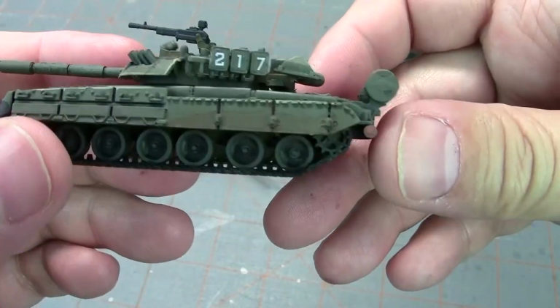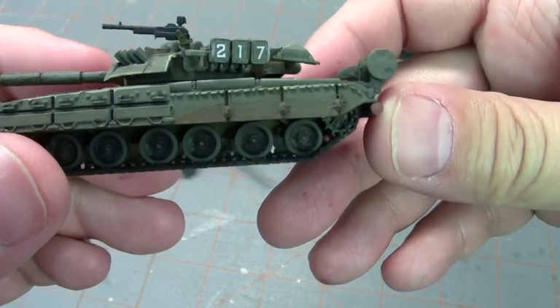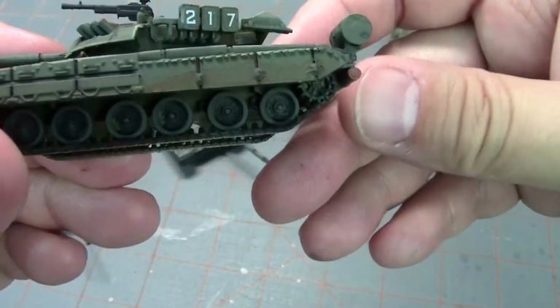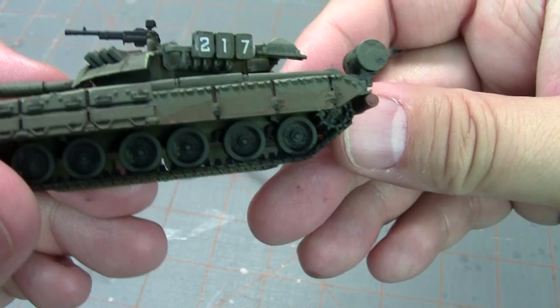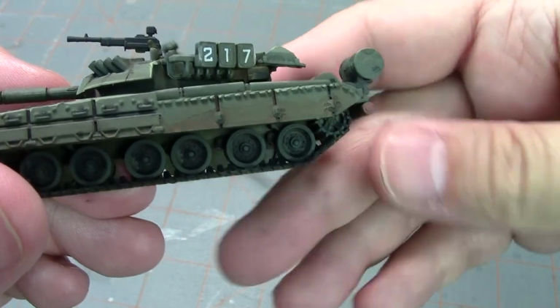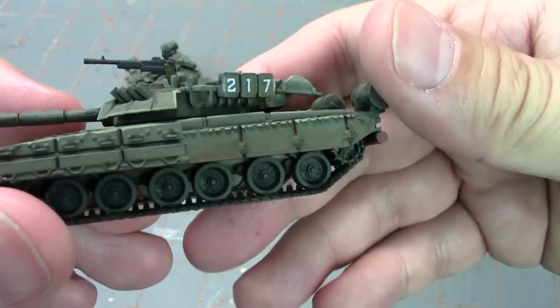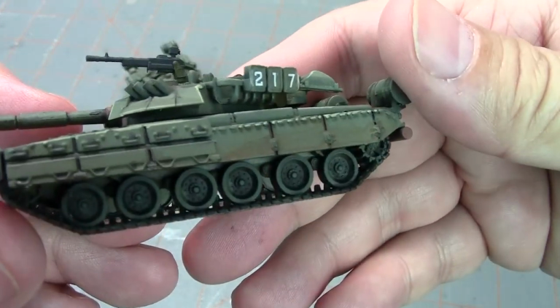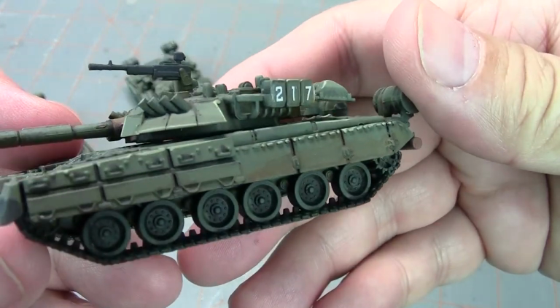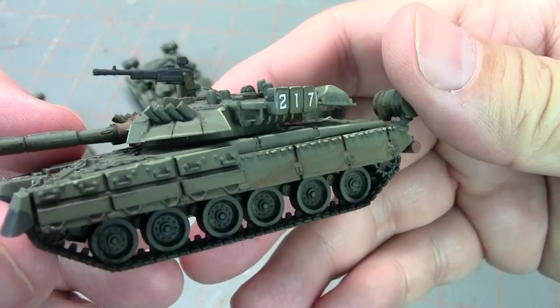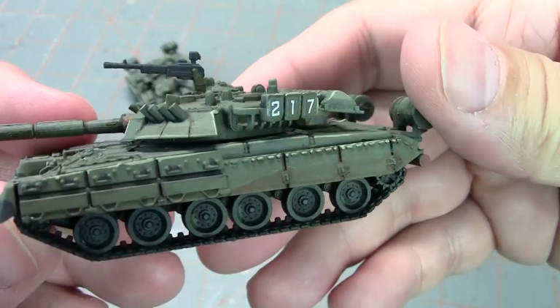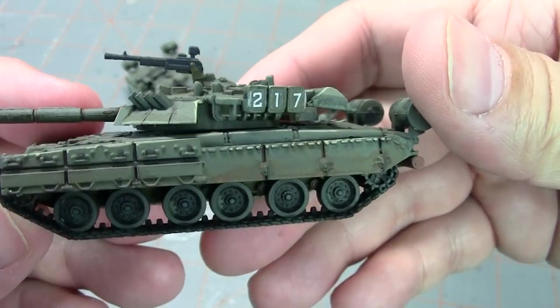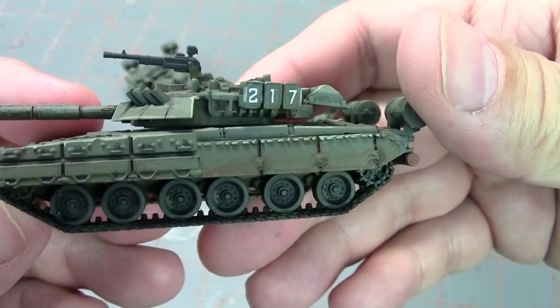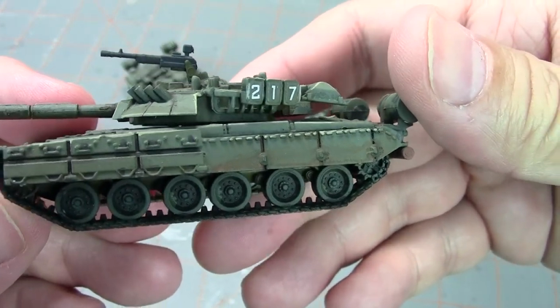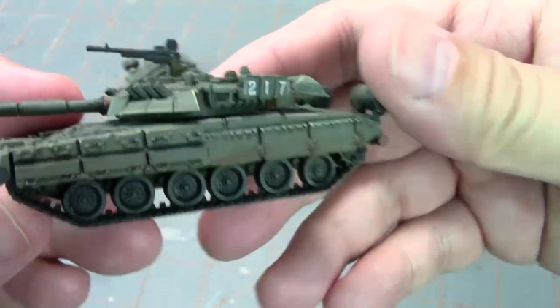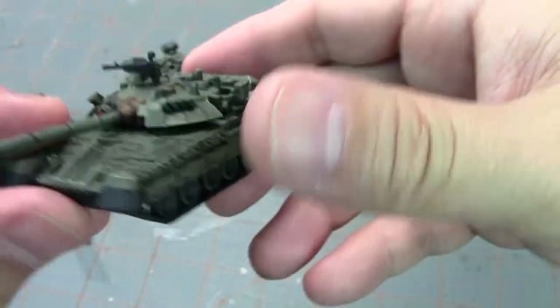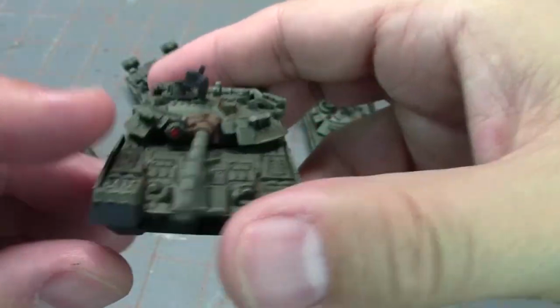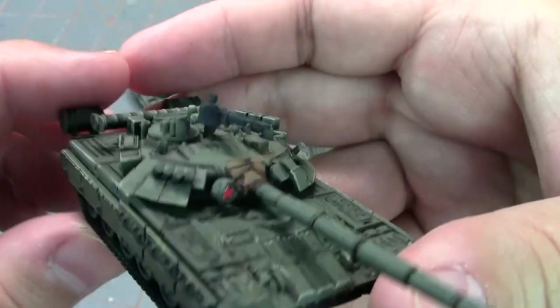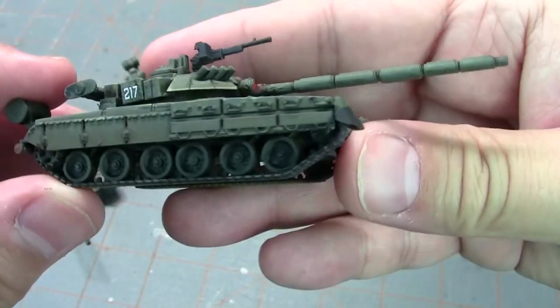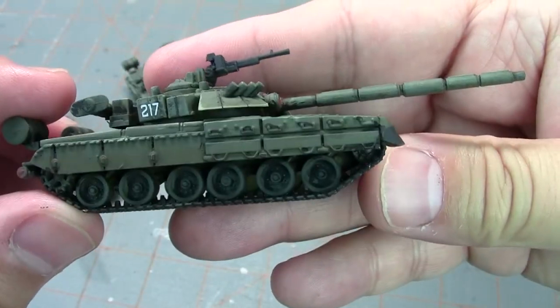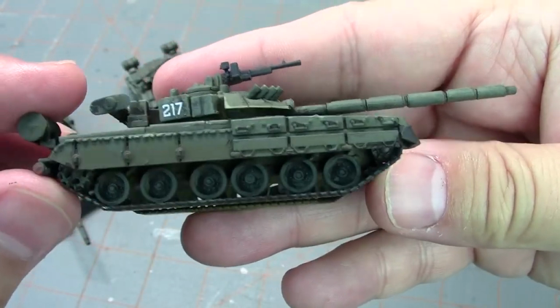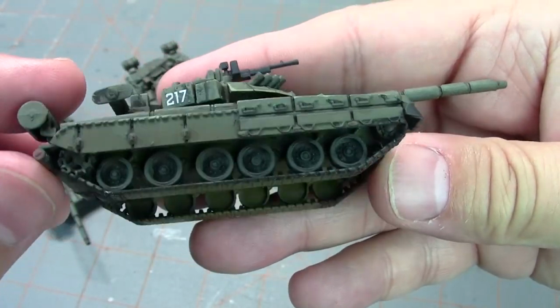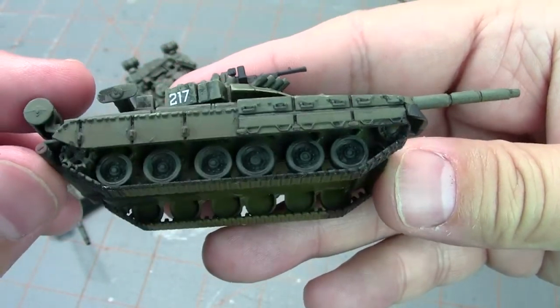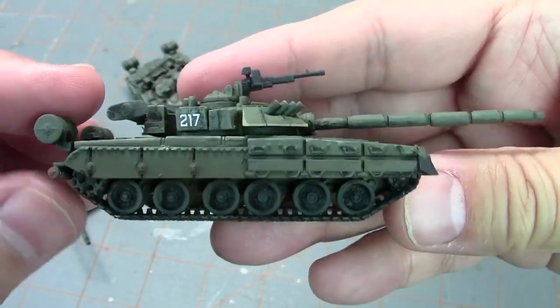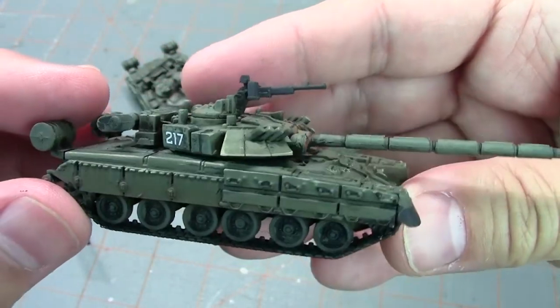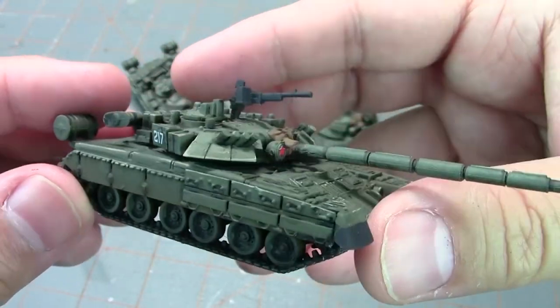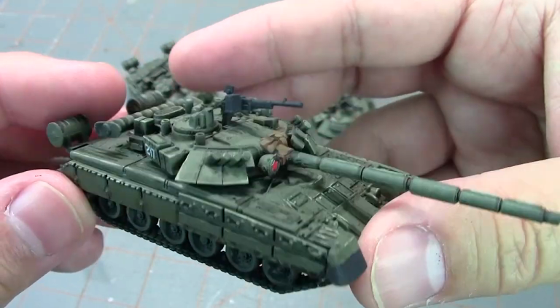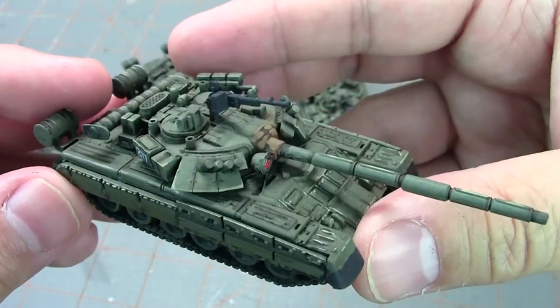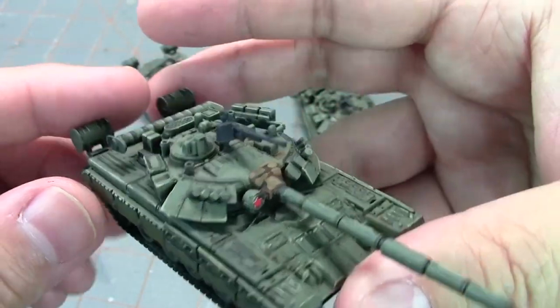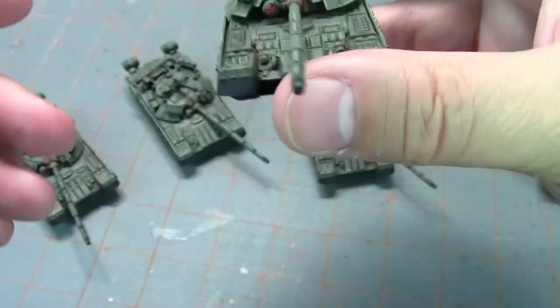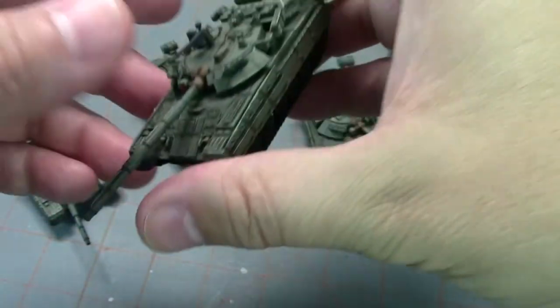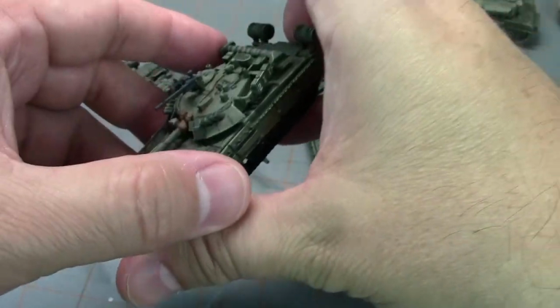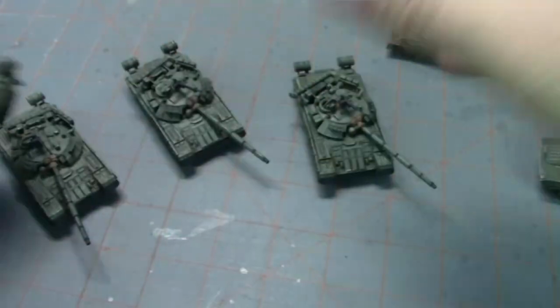They have some weathering — I'm not sure if you can see it, it came out a little subtler than I had hoped — but I think it turned out pretty good.